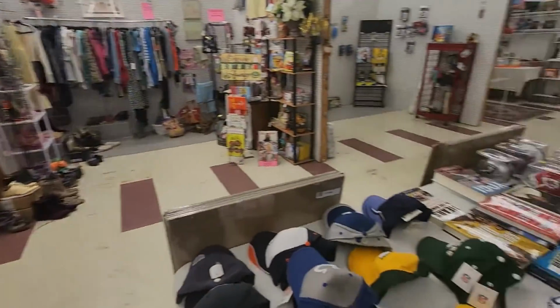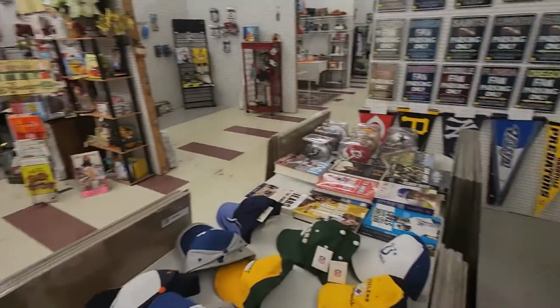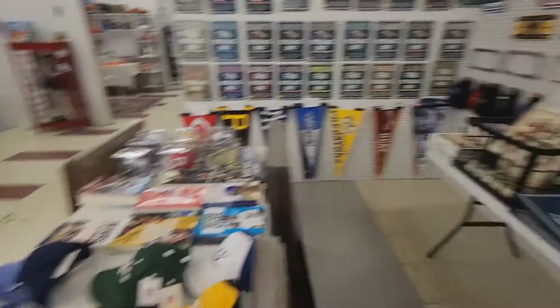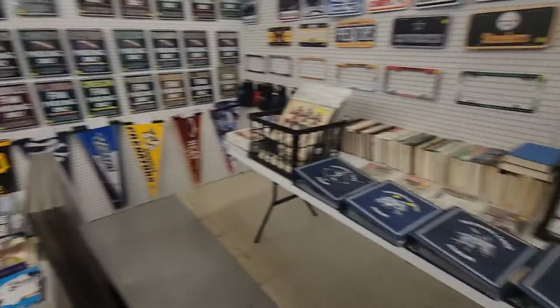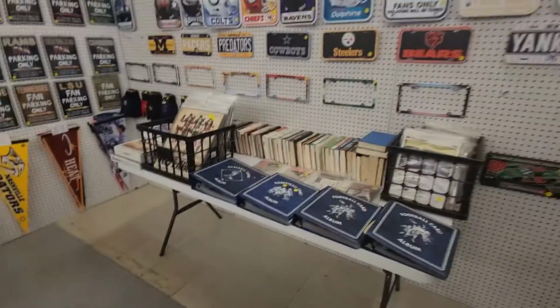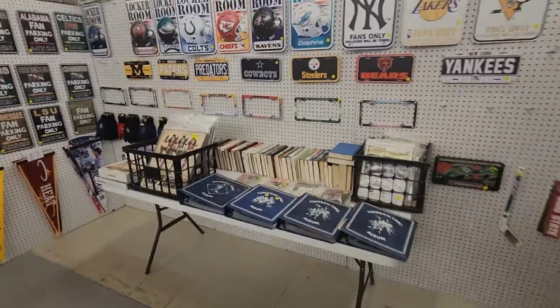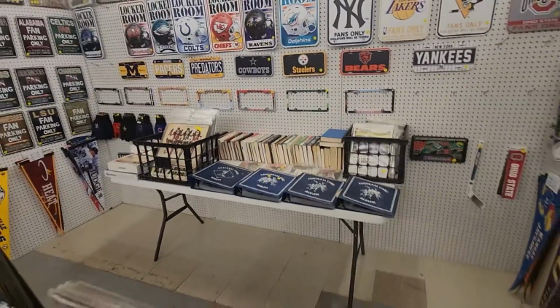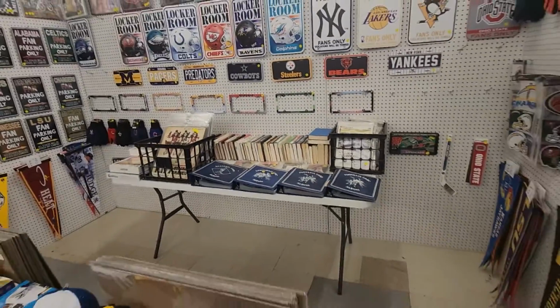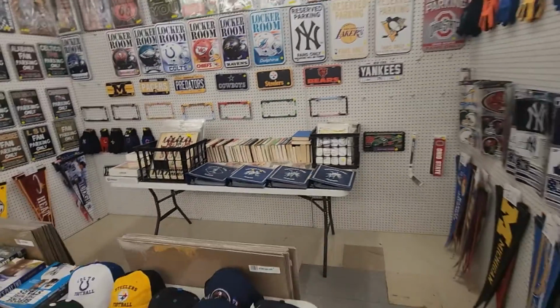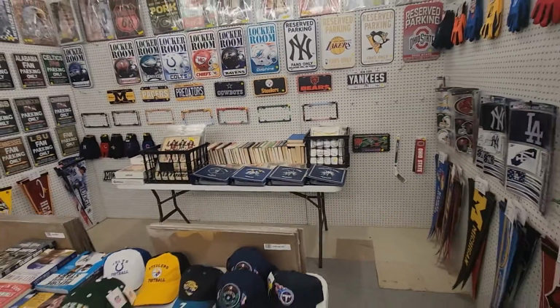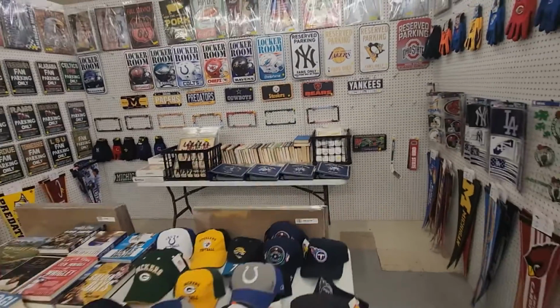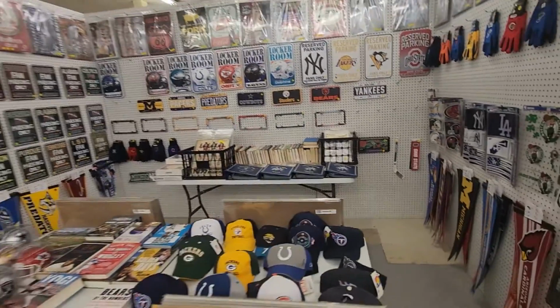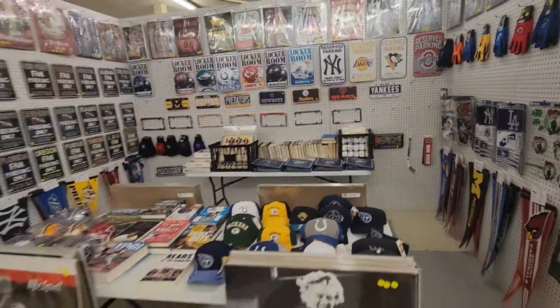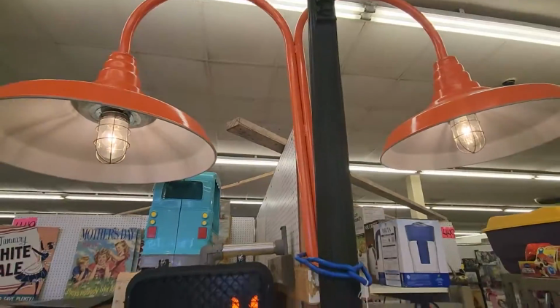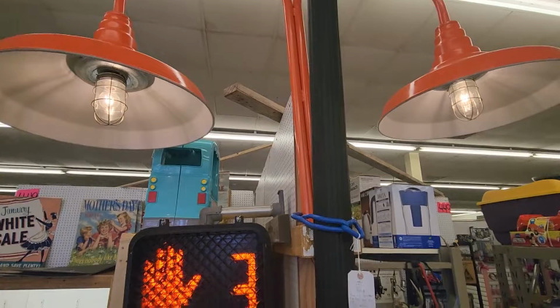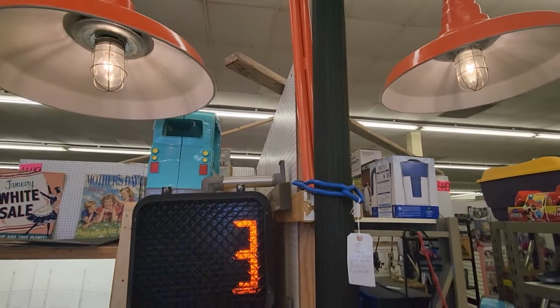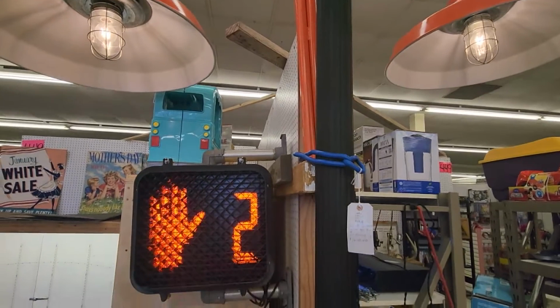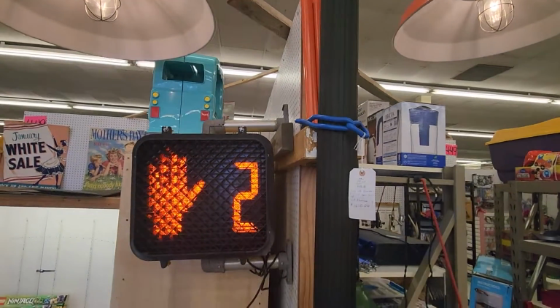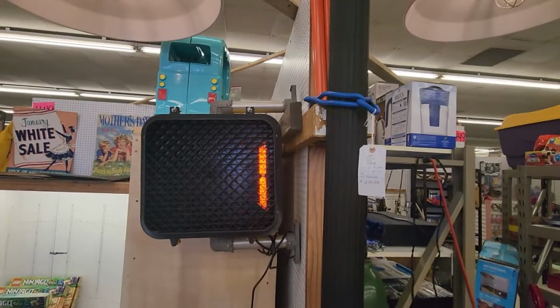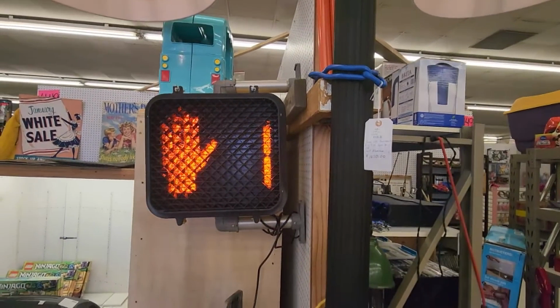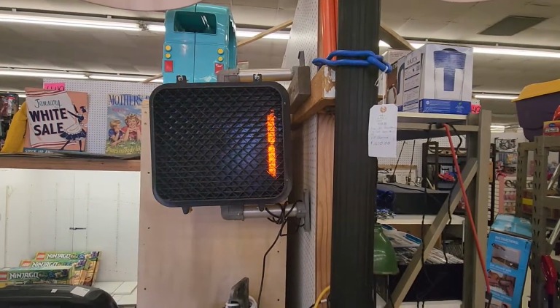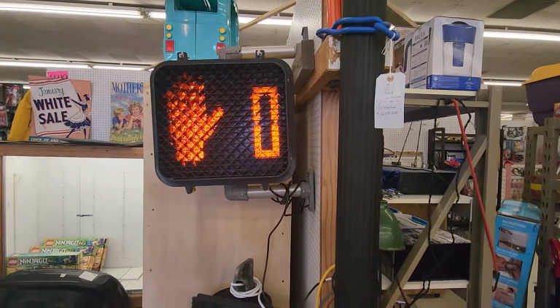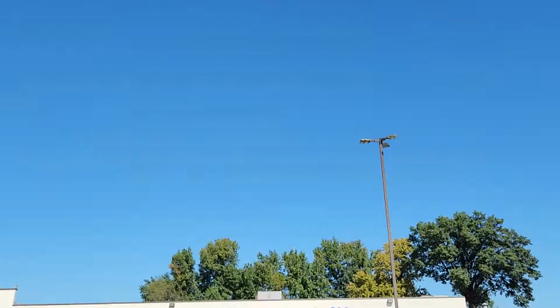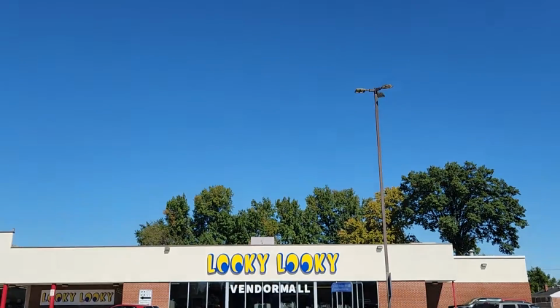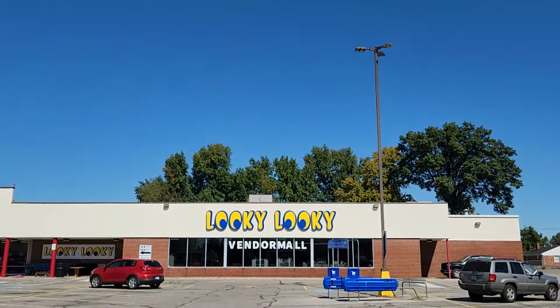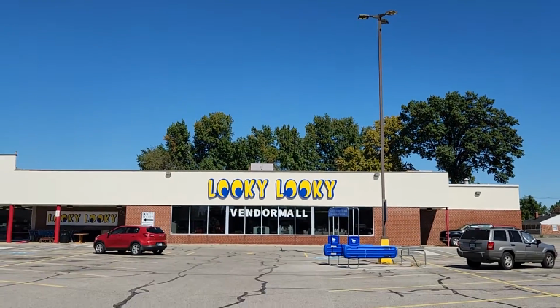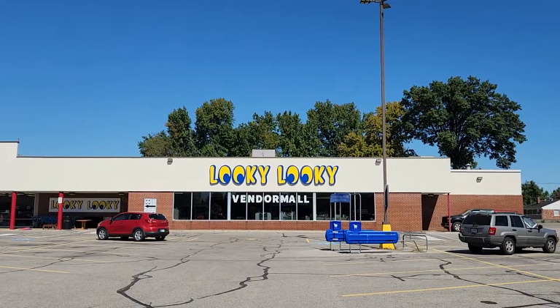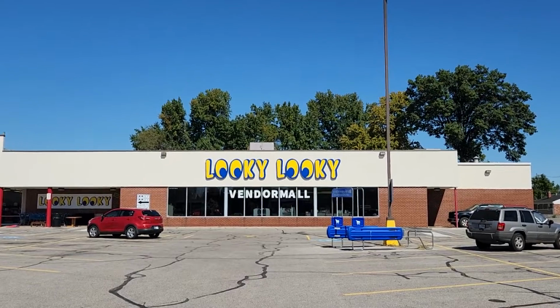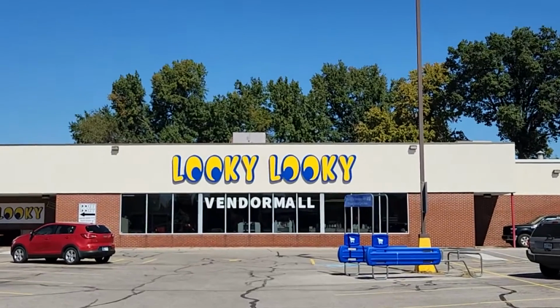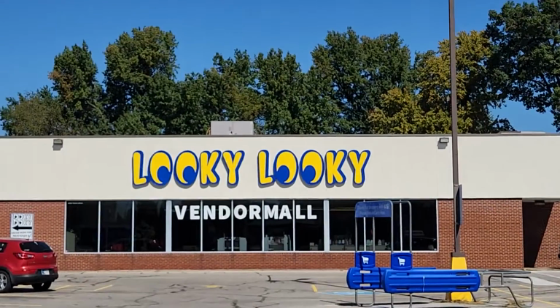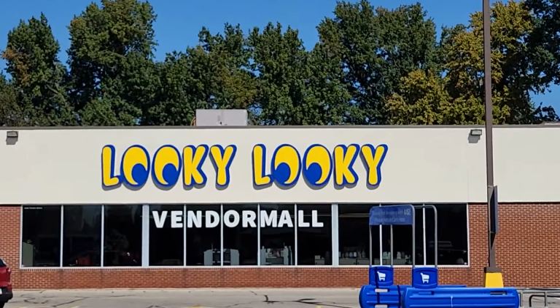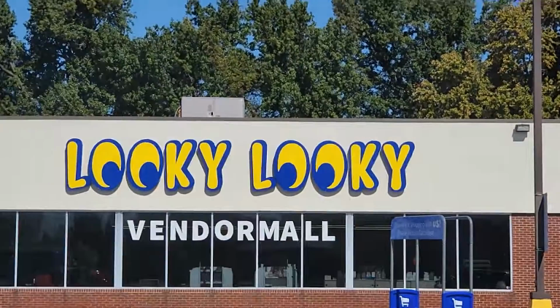Looky Looky Vendermall is located at 2026 Center Drive, Evansville, Indiana, and is open five days a week from 10 a.m. to 7 p.m., and 12 p.m. to 6 p.m. on Sundays. So if you're in need for antiques, valuables, and collectibles, Looky Looky Vendermall is the place for you.